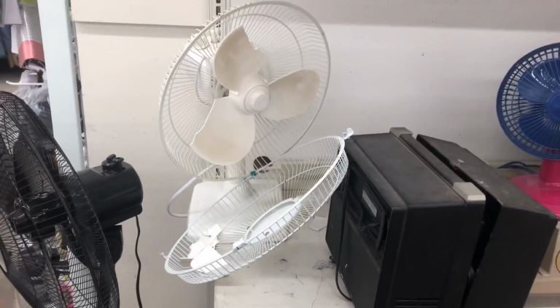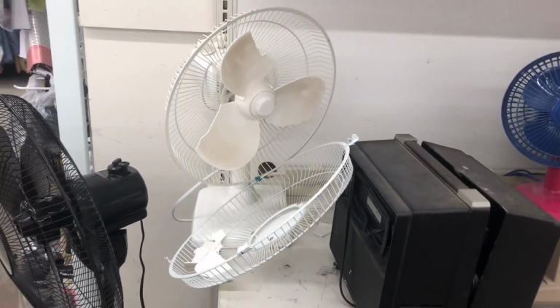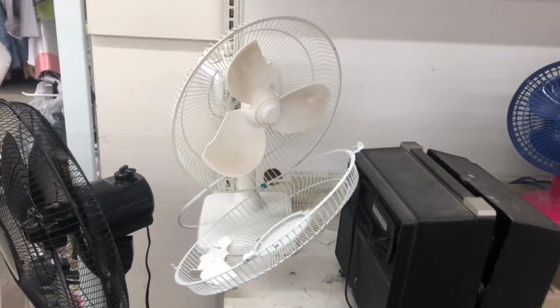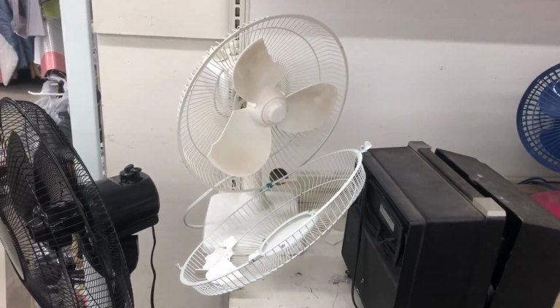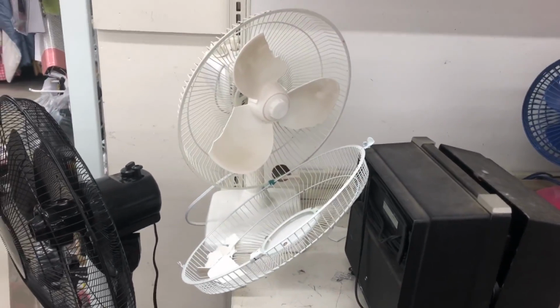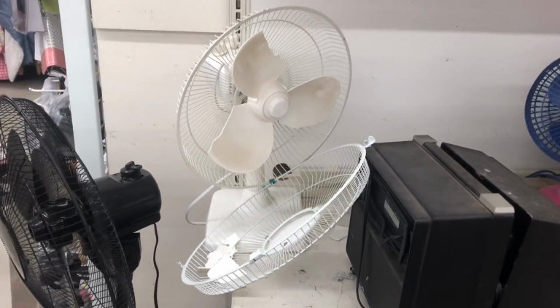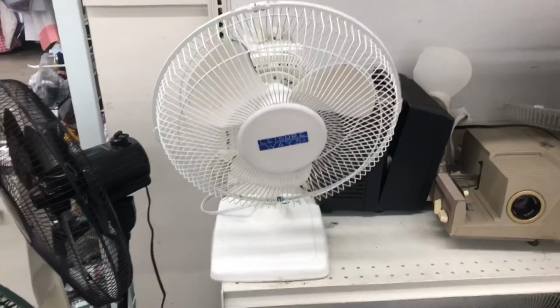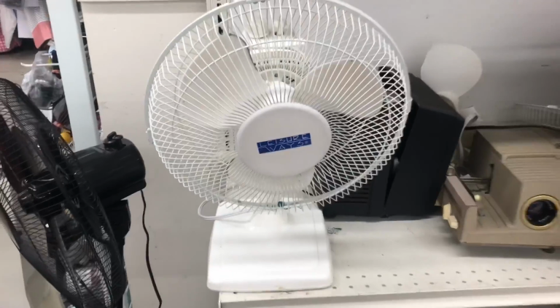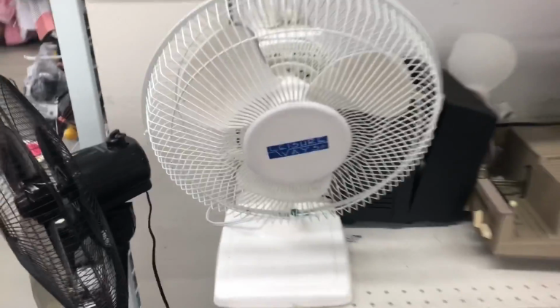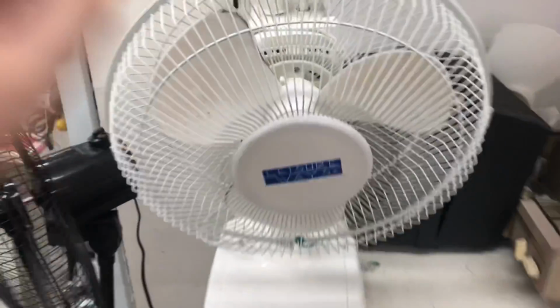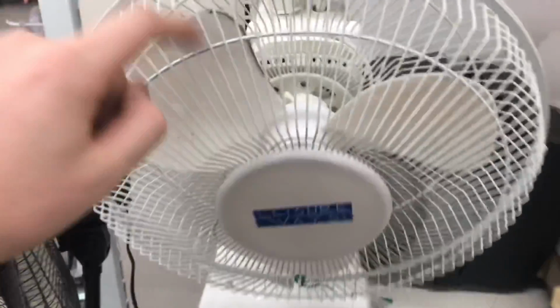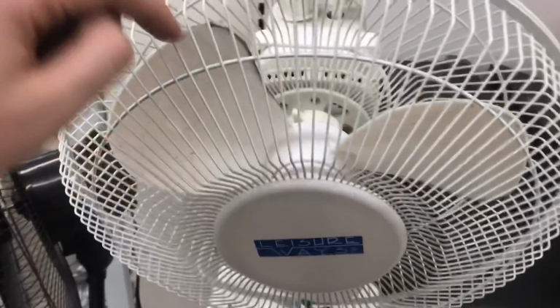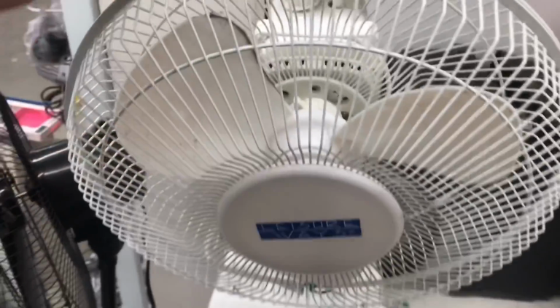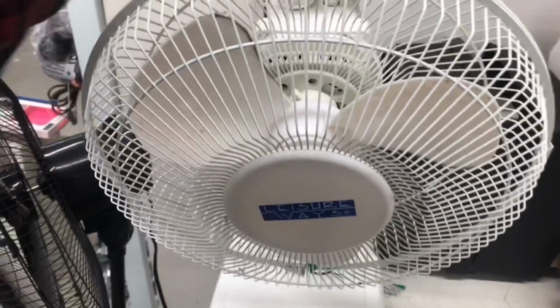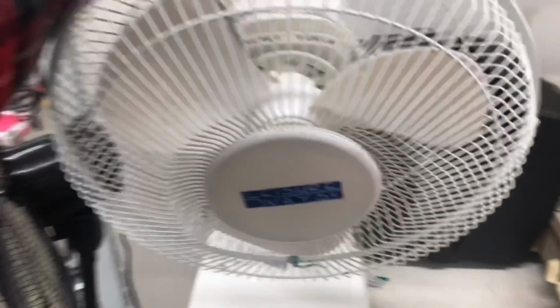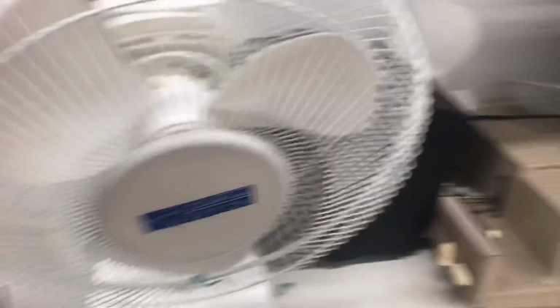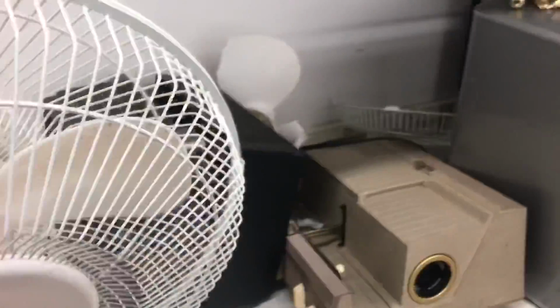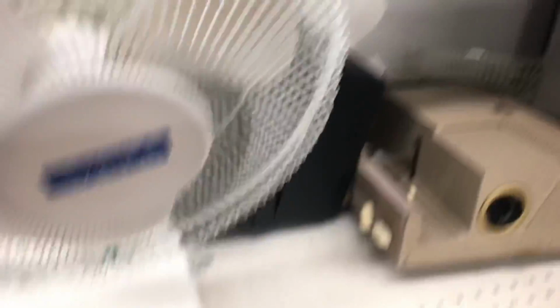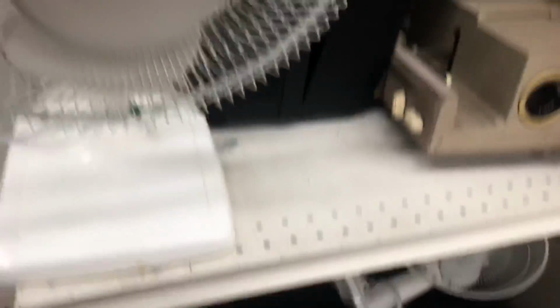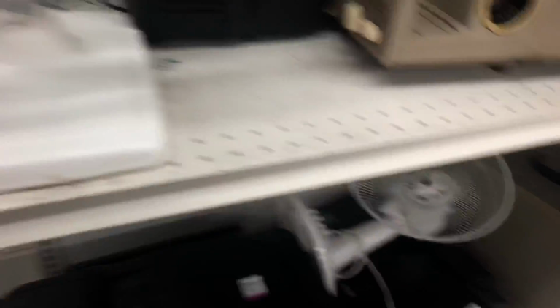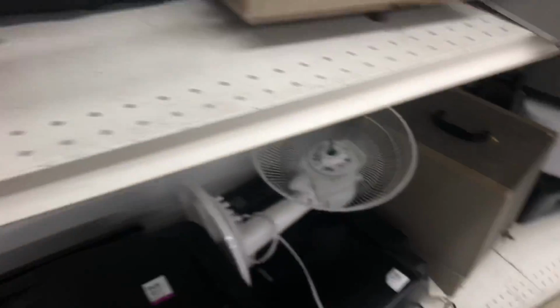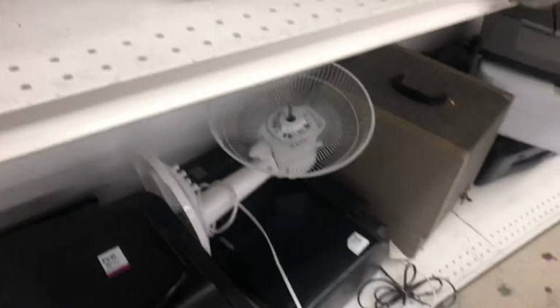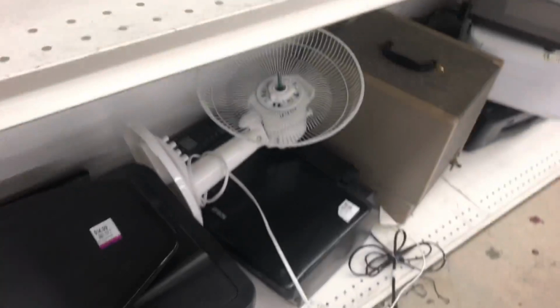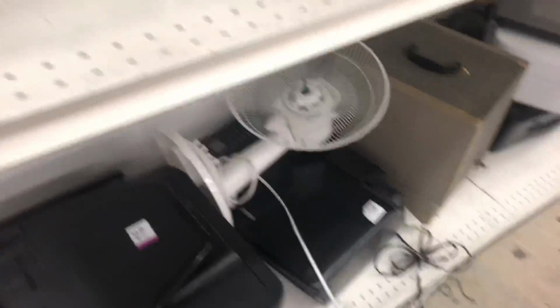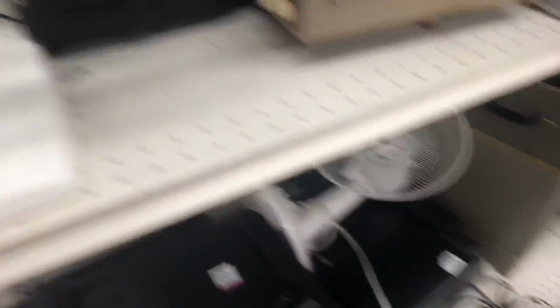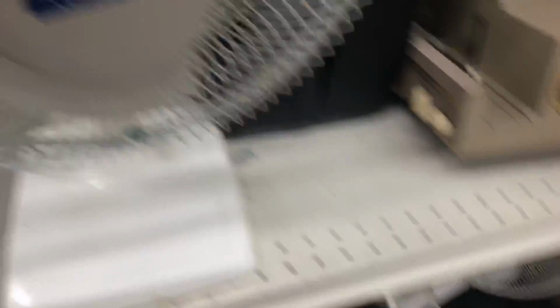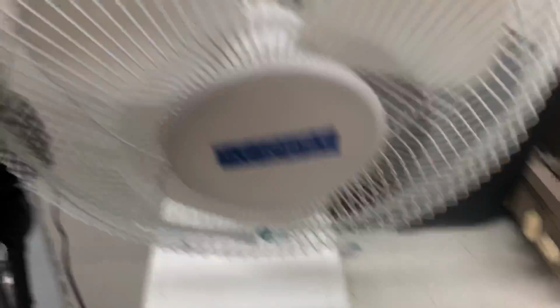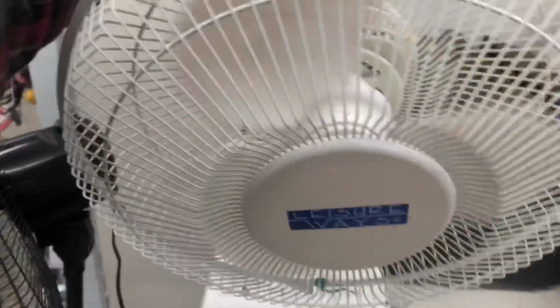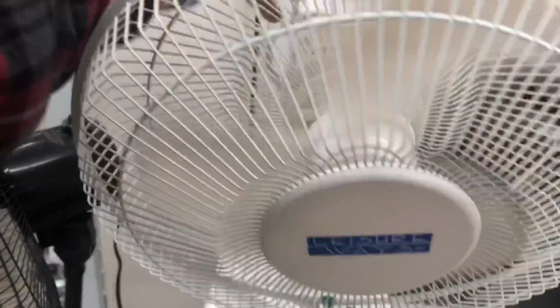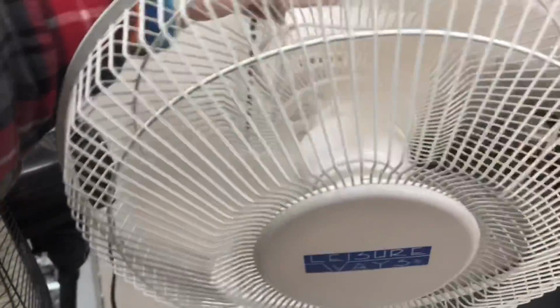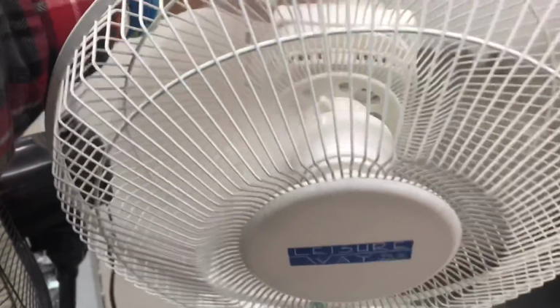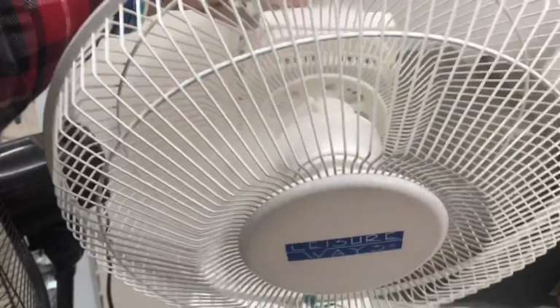So yeah, that's the update on that. Right here I just took off the blades from the Cool Breeze, basically because the Cool Breeze isn't working — it's basically dead.